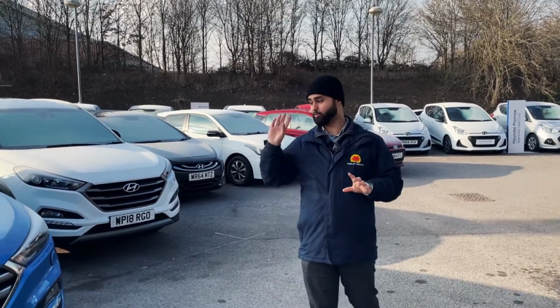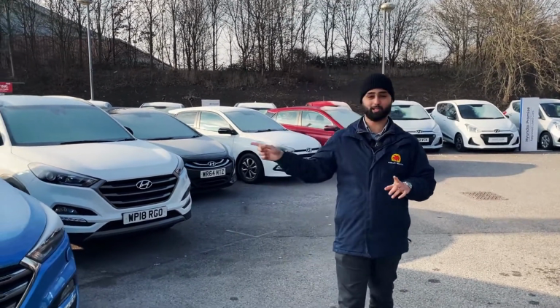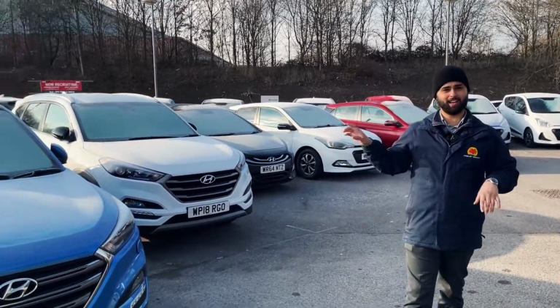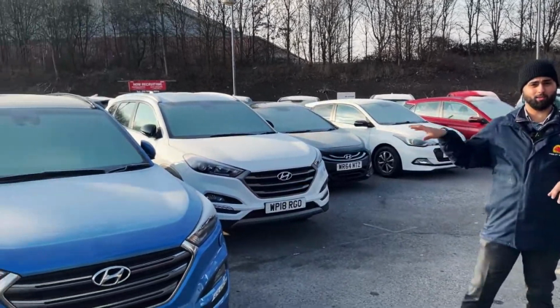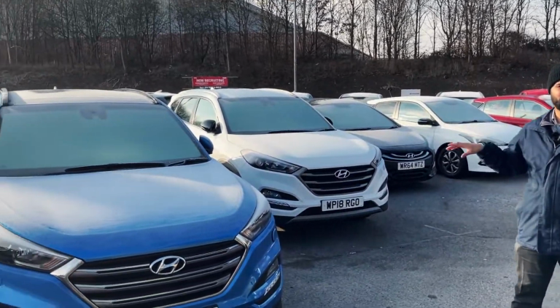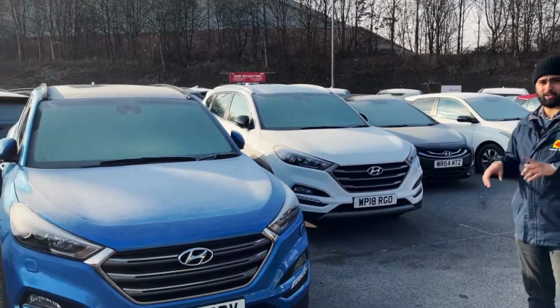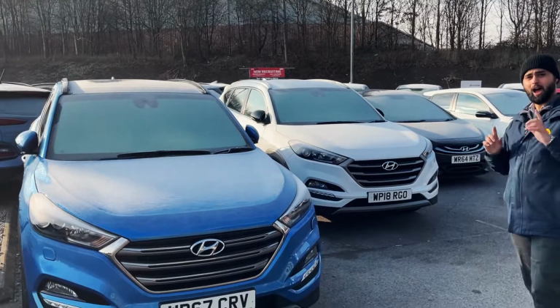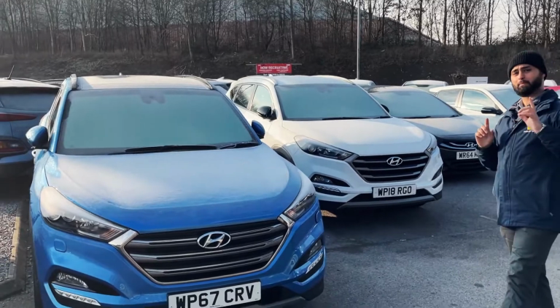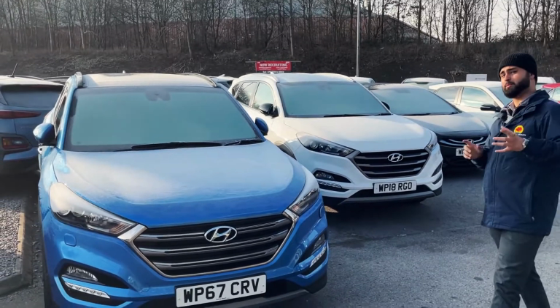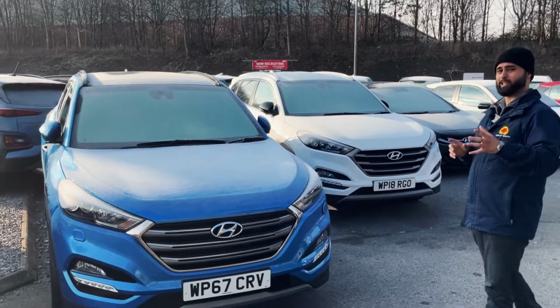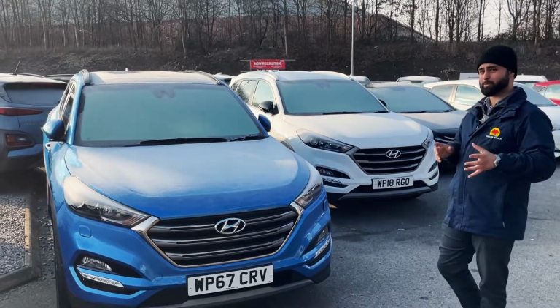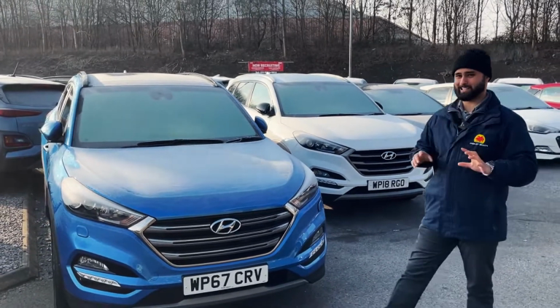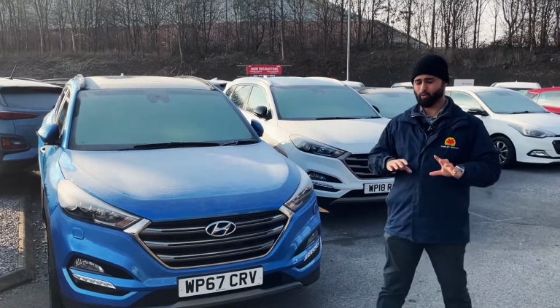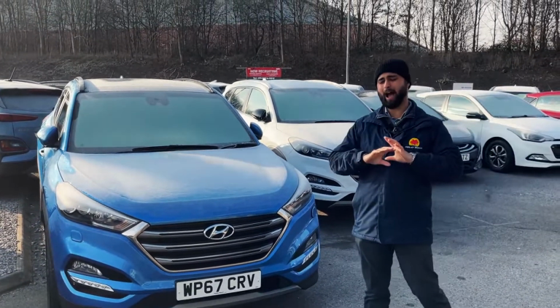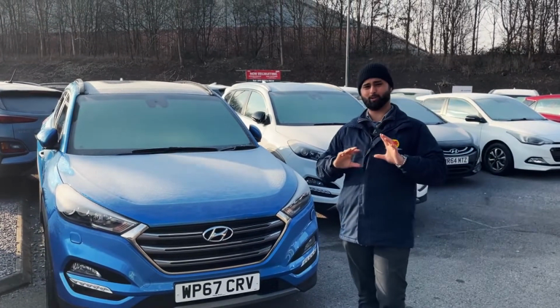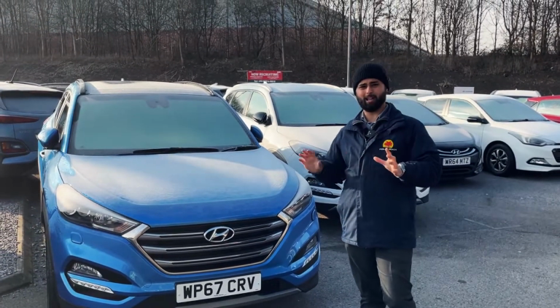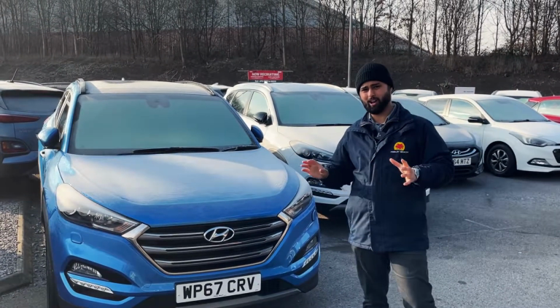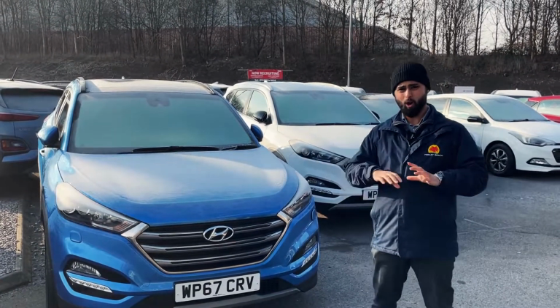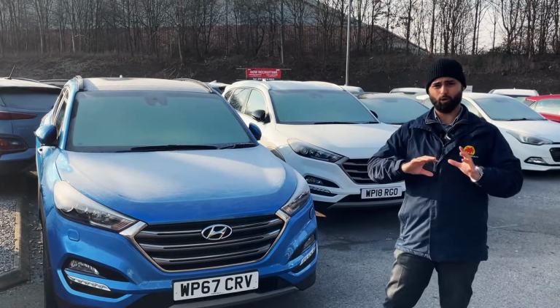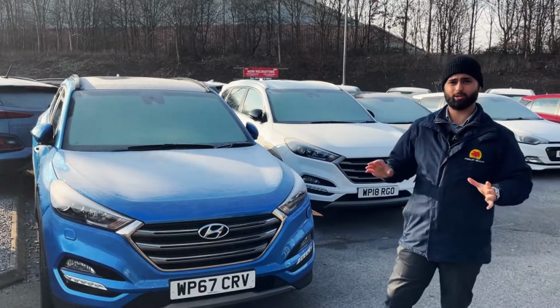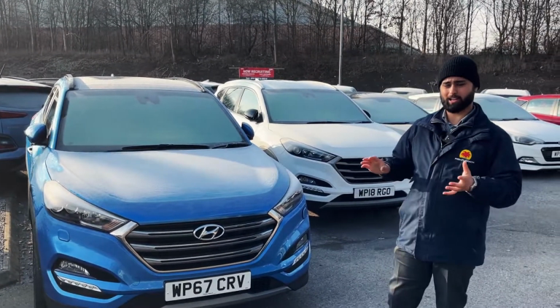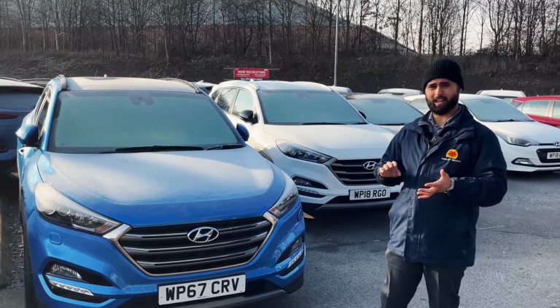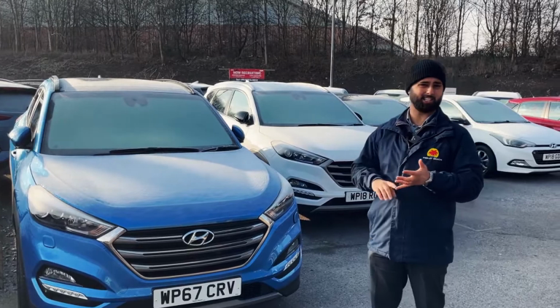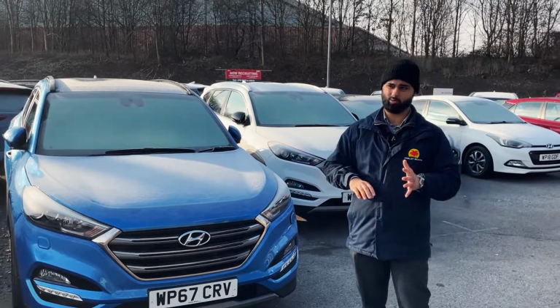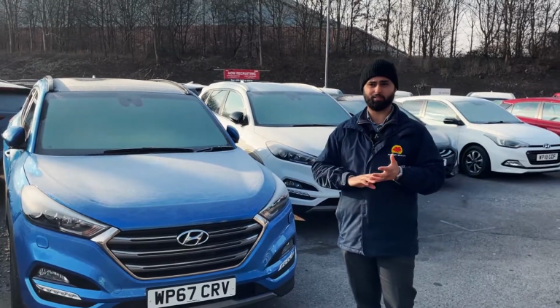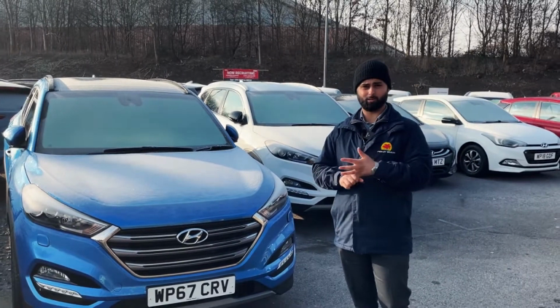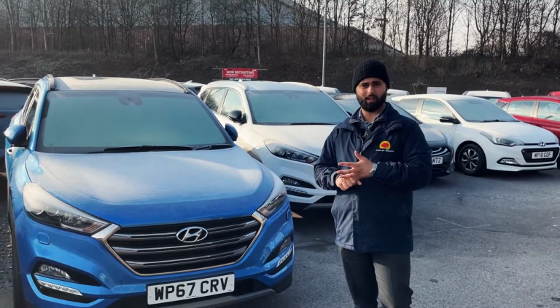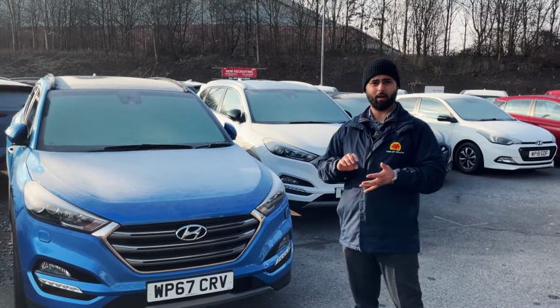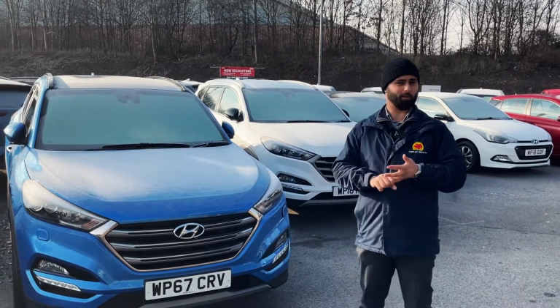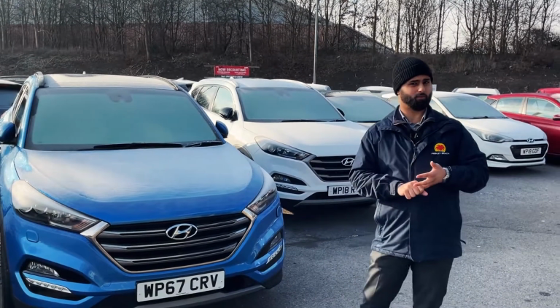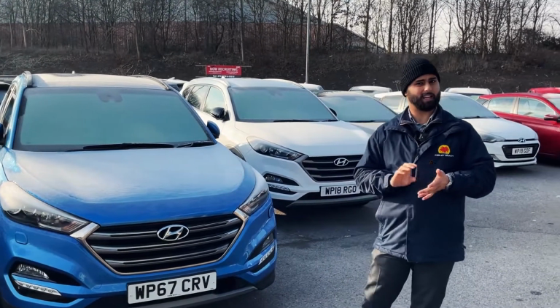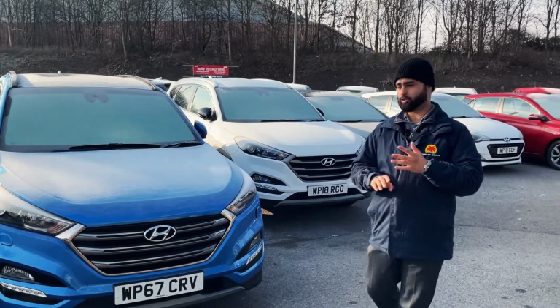We'll start with this car here — this is the 1.7 Premium SC automatic diesel. Absolutely amazing car, all the options you can imagine: heated seats, which are lovely in this weather, panoramic sunroof, and keyless entry.